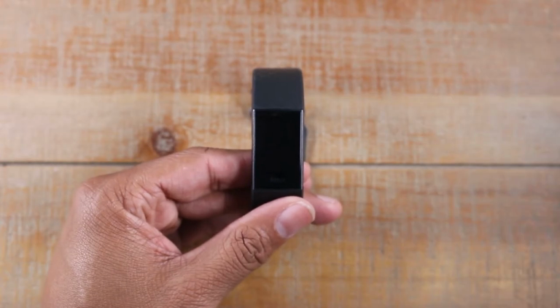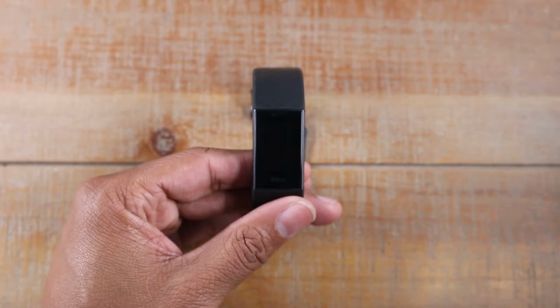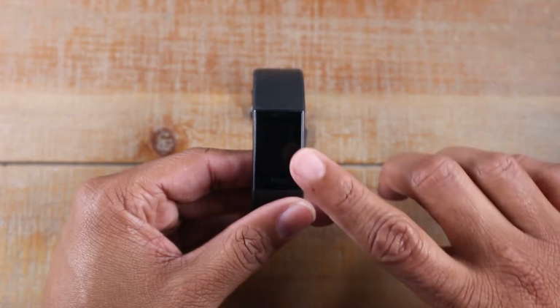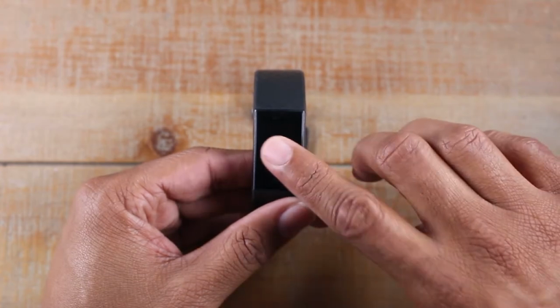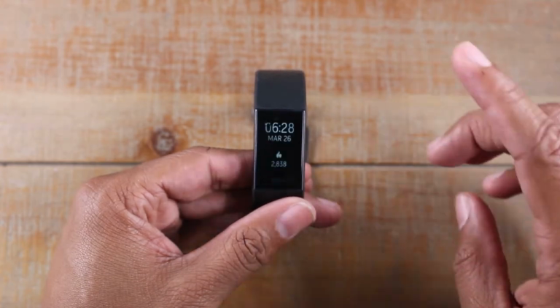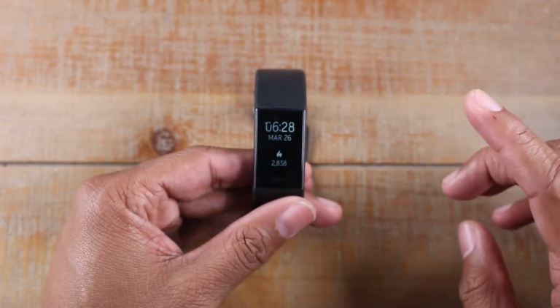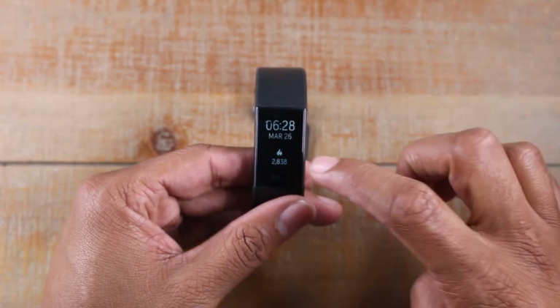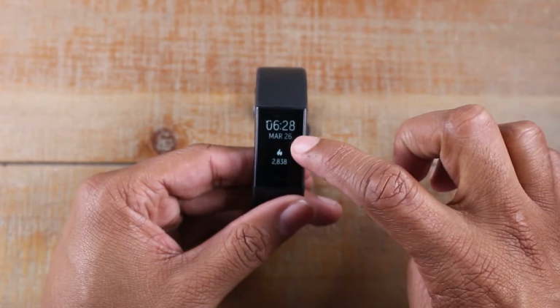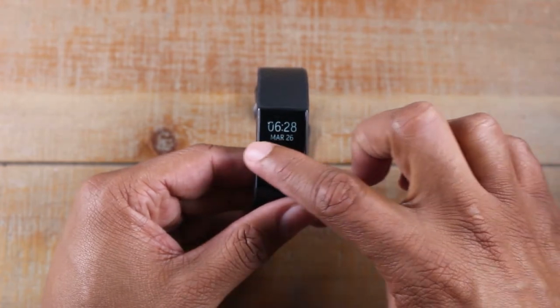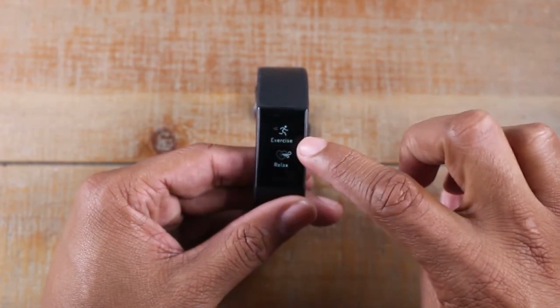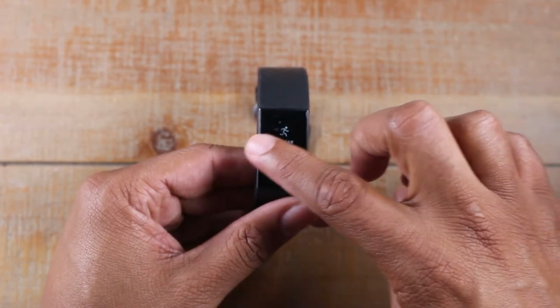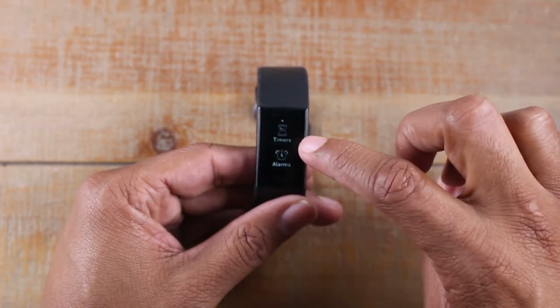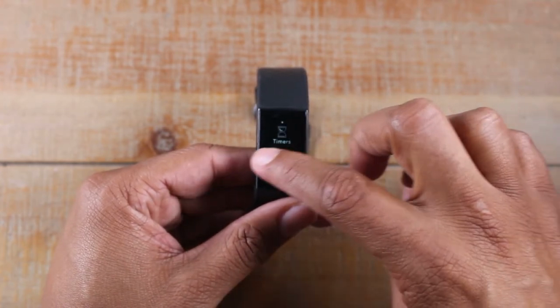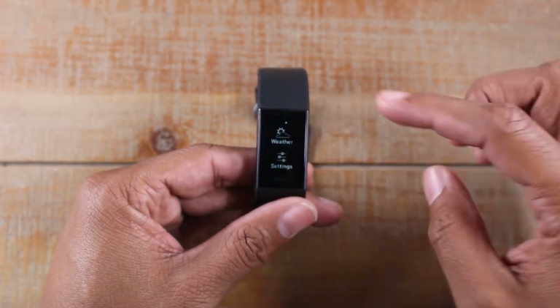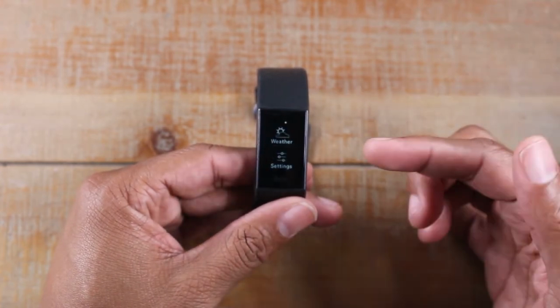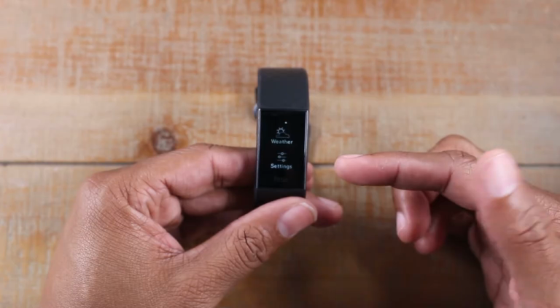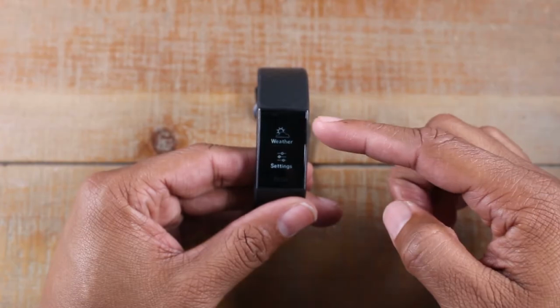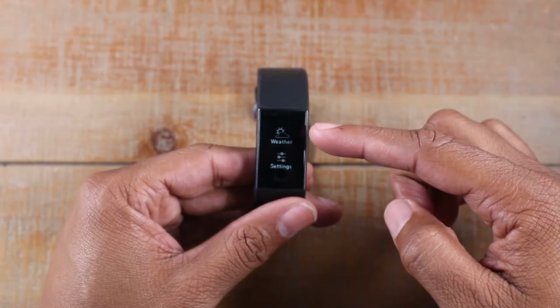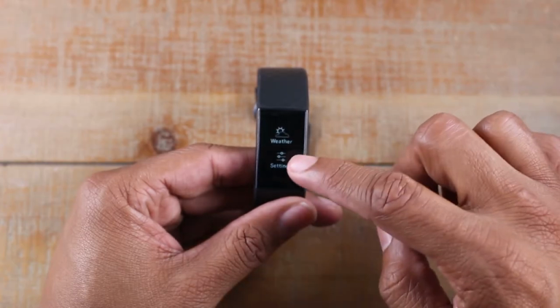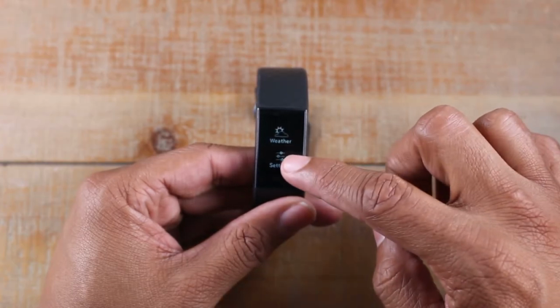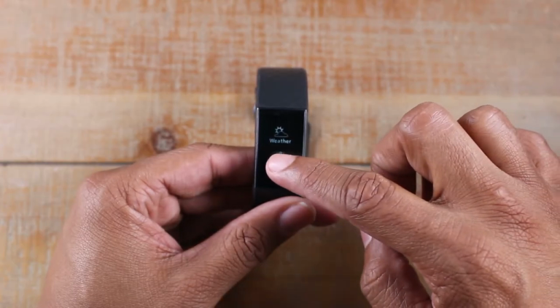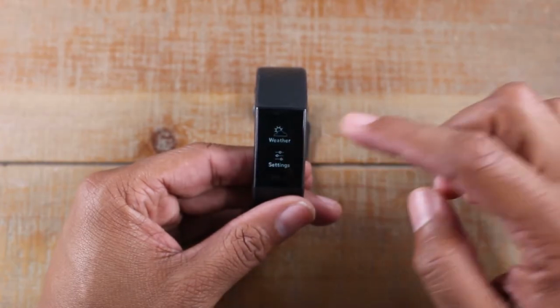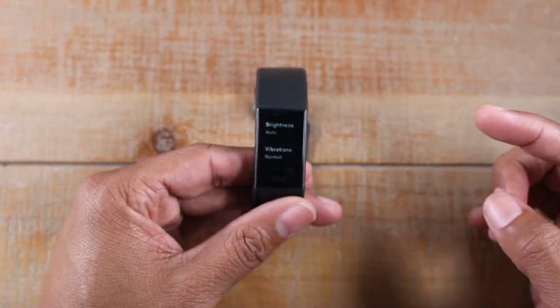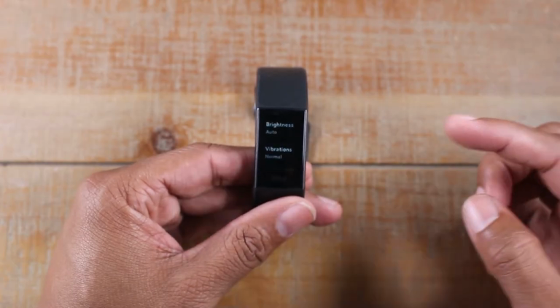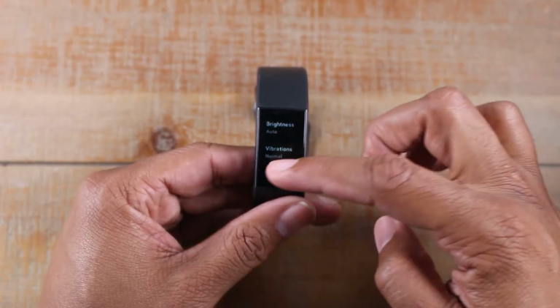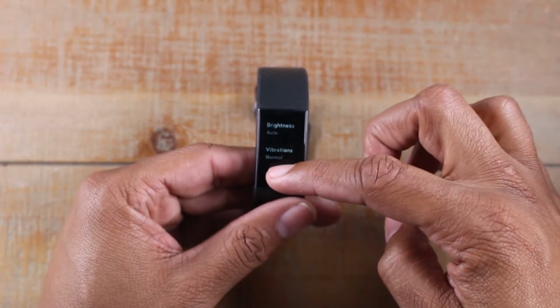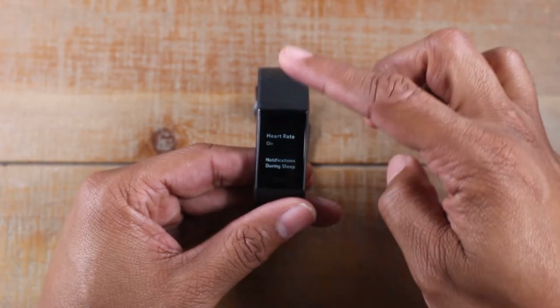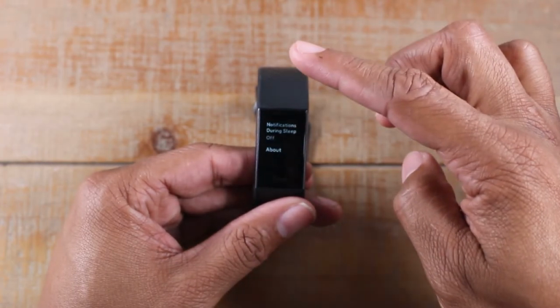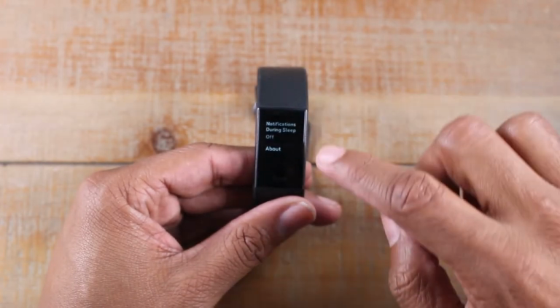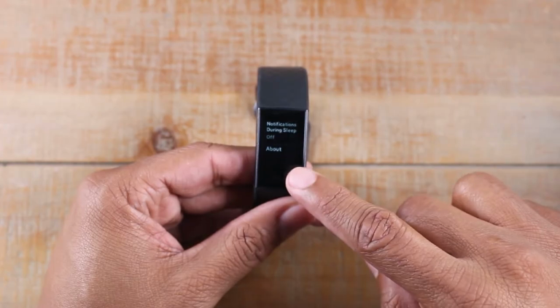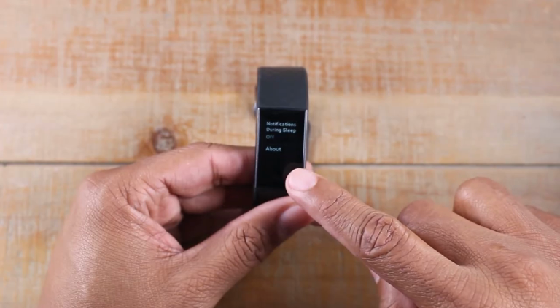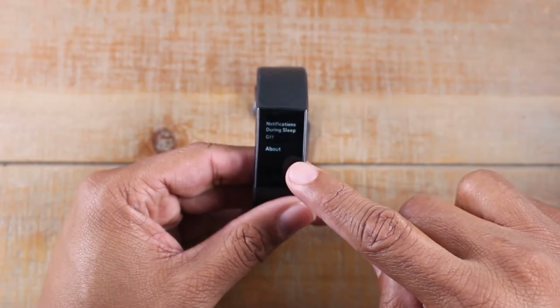To do this, we're going to go ahead and tap on the screen, swipe left until we get to here. Tap on settings. We're going to swipe up until you get to about.